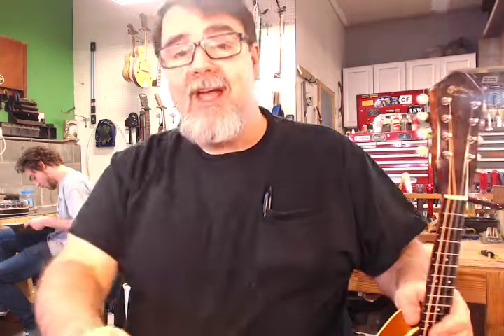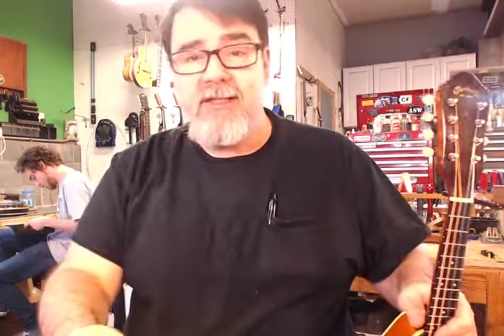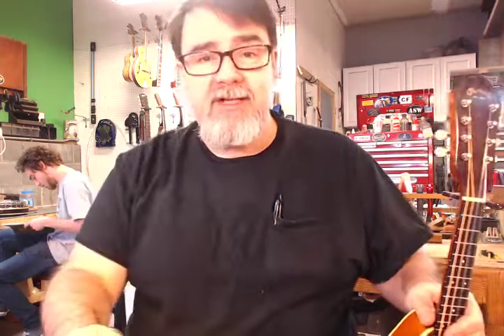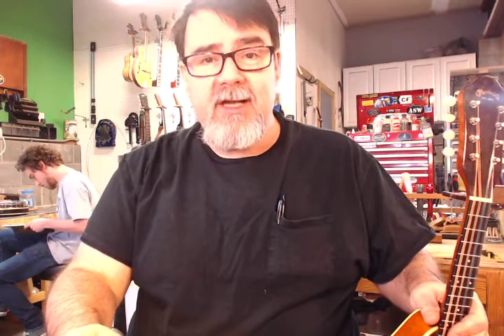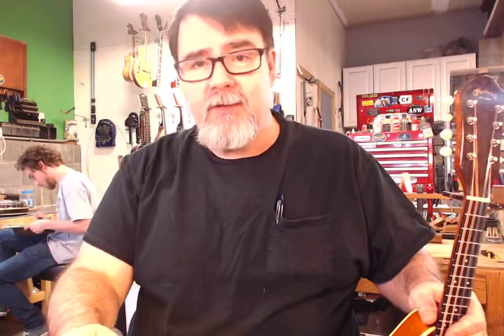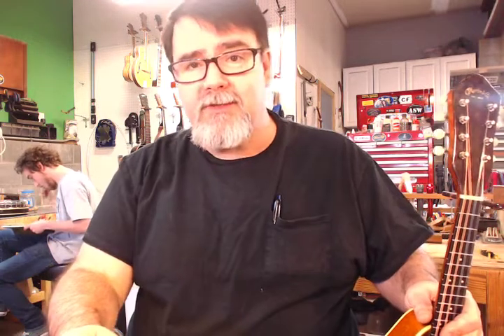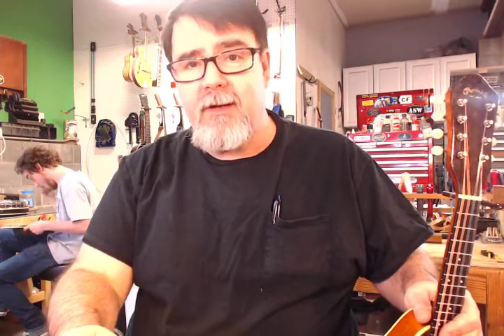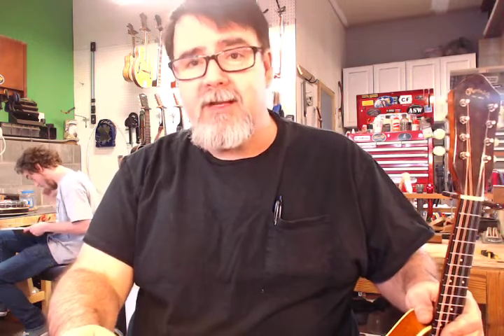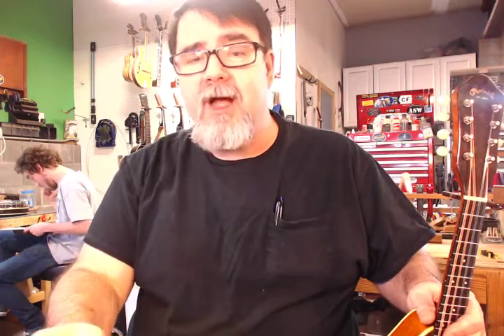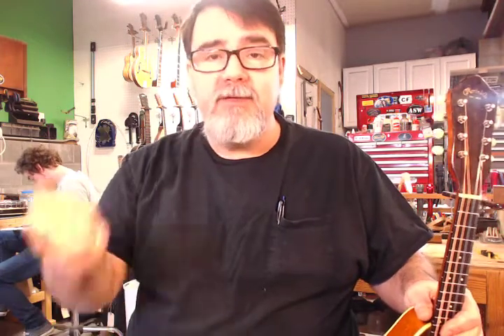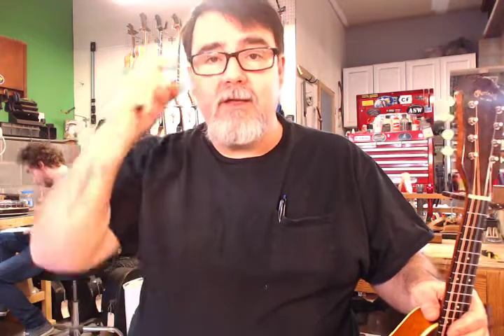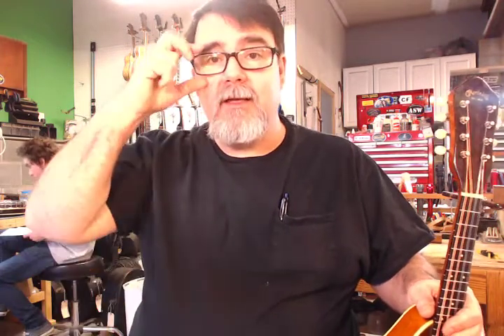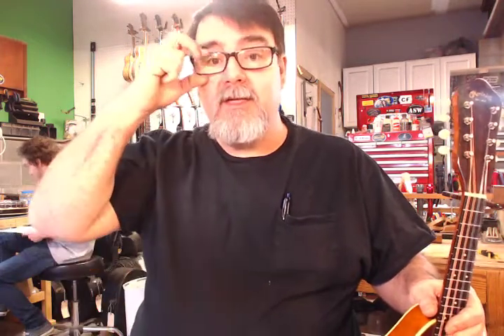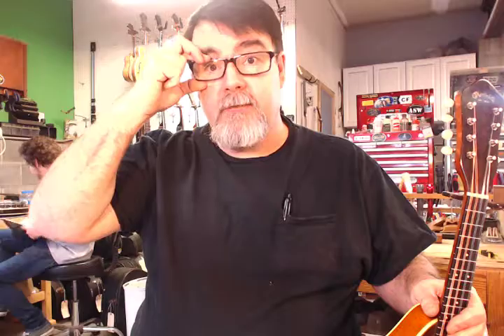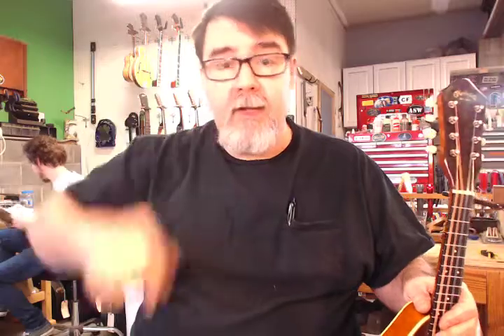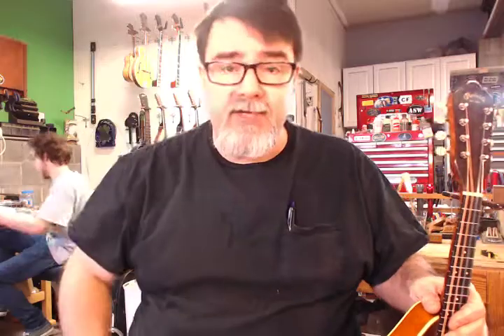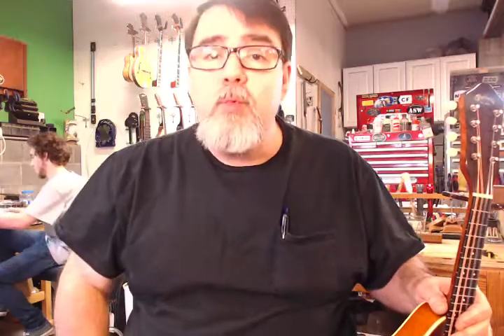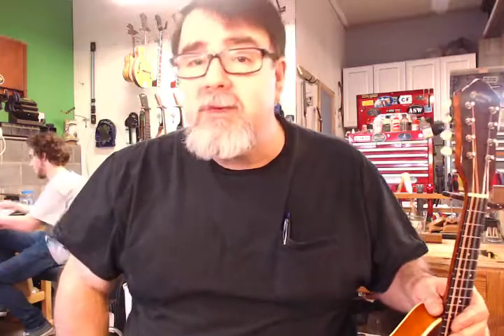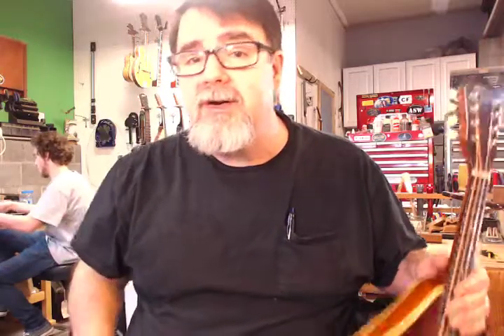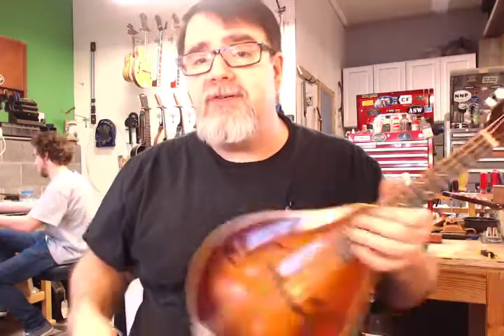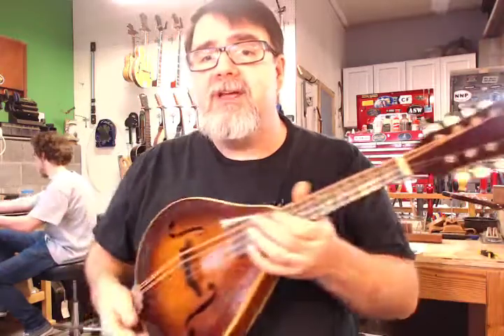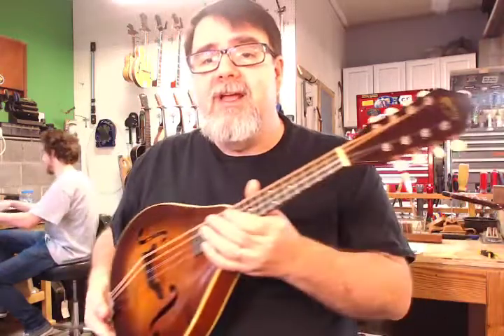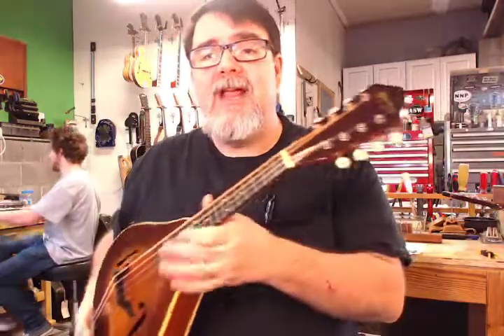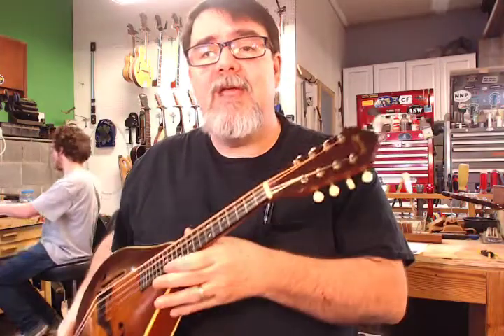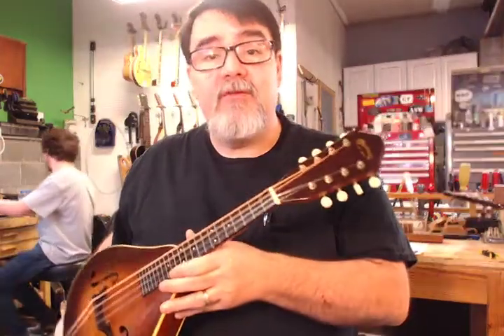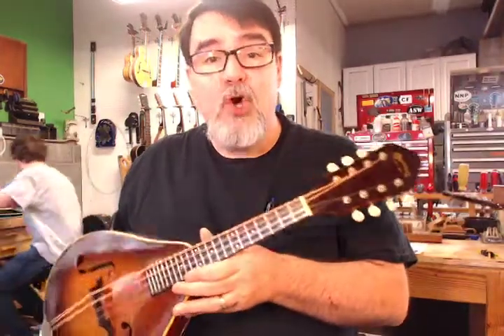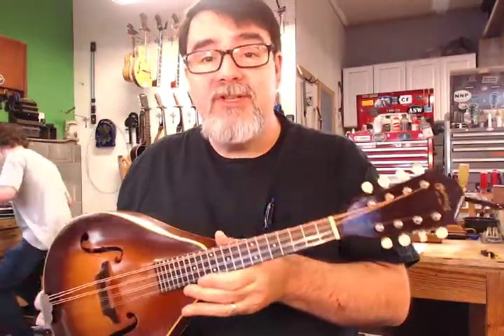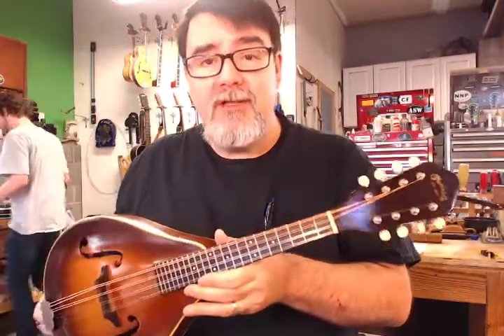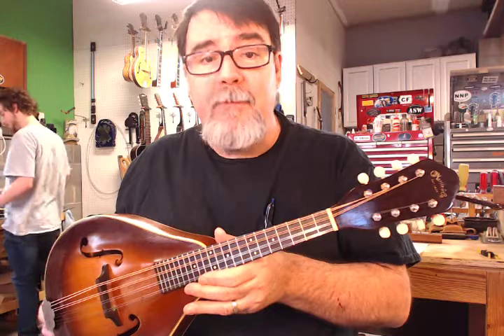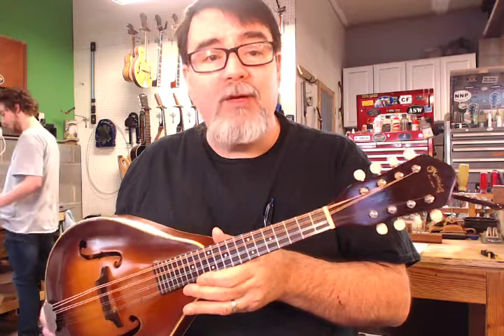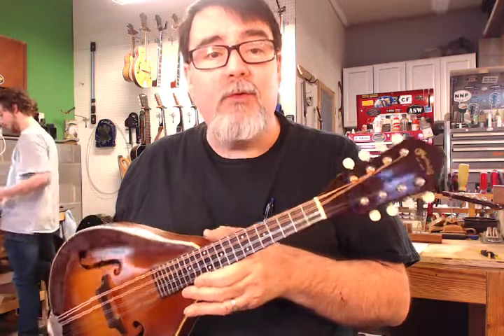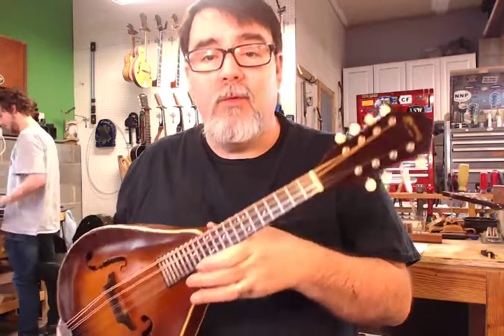Hey, this is Richie Donson with AcousticBox.com, Acoustic Box LLC, Chesterfield County, Virginia, the Richmond area of Virginia. And on behalf of Charles Johnson of Mandolin World Headquarters,